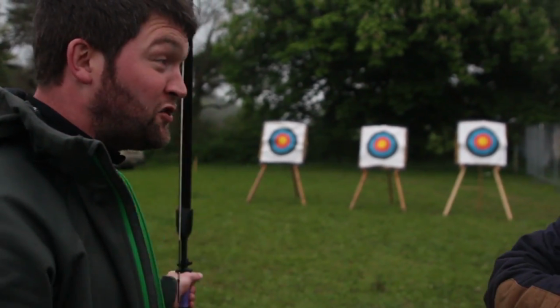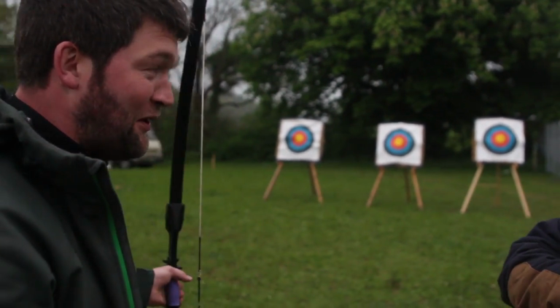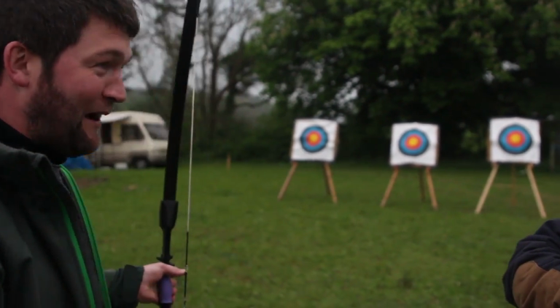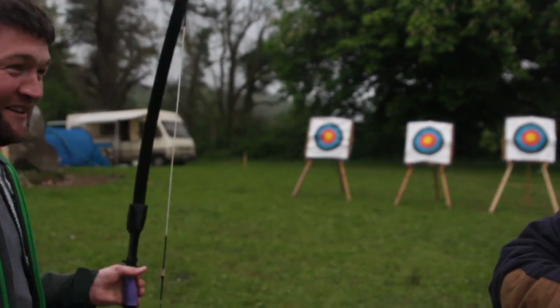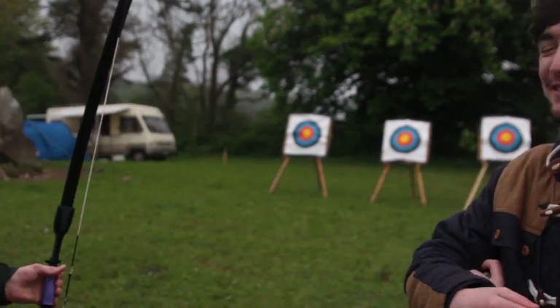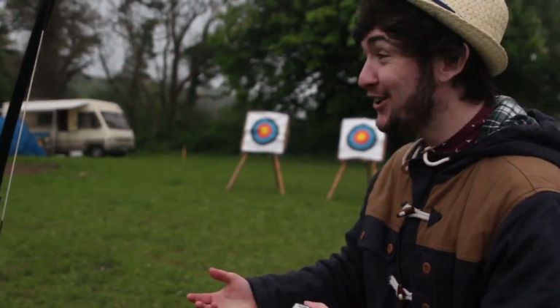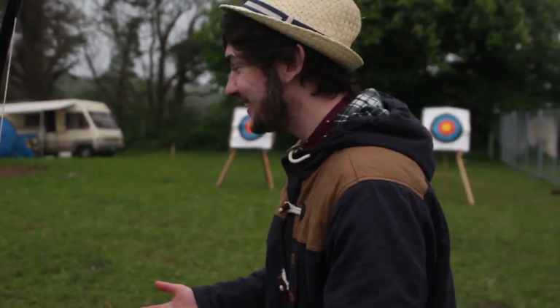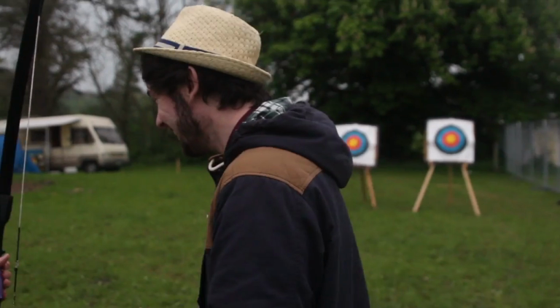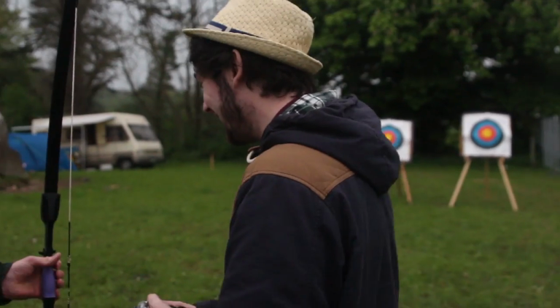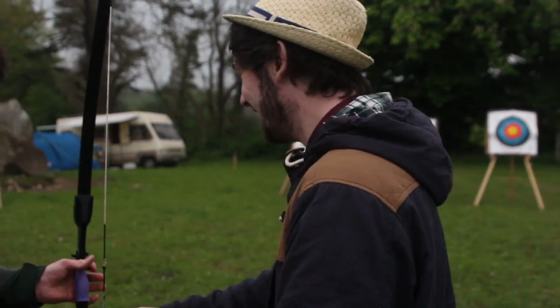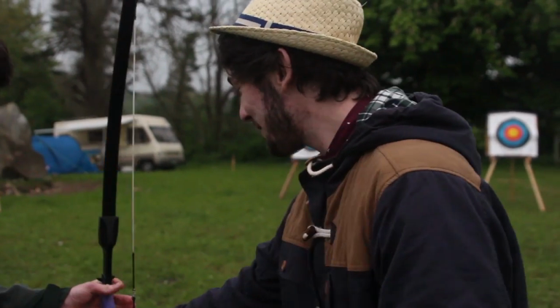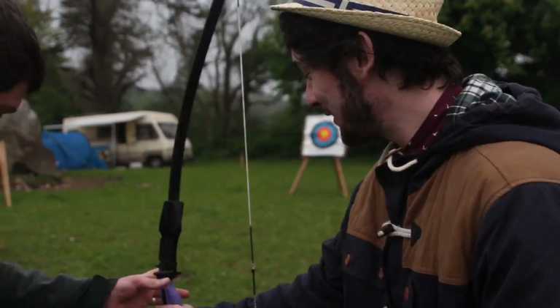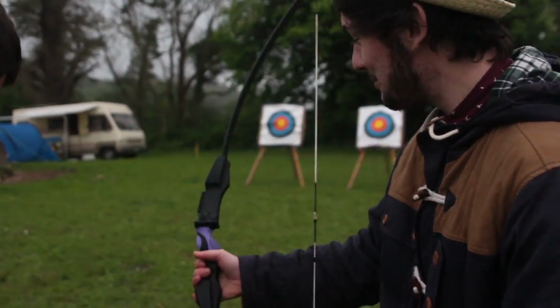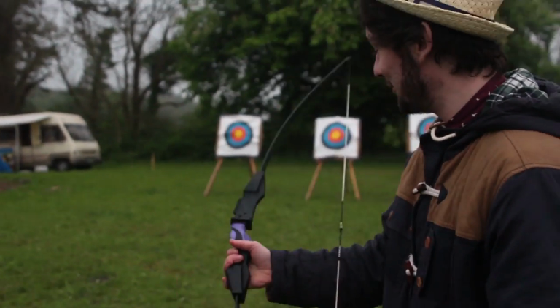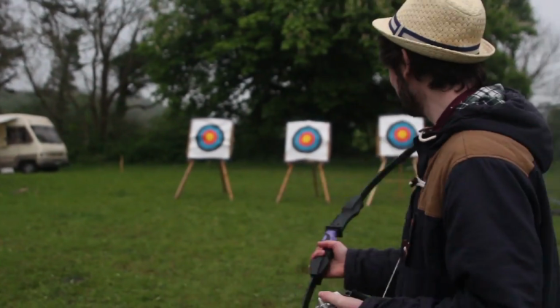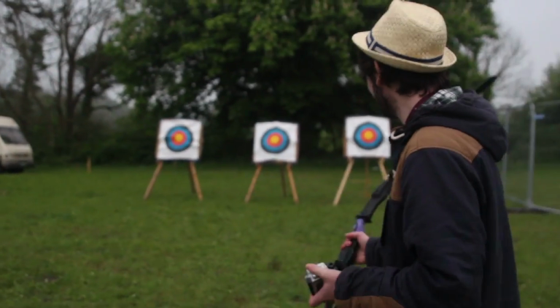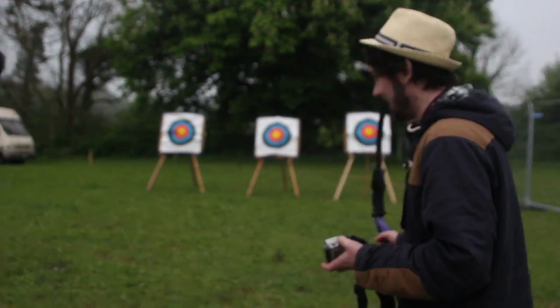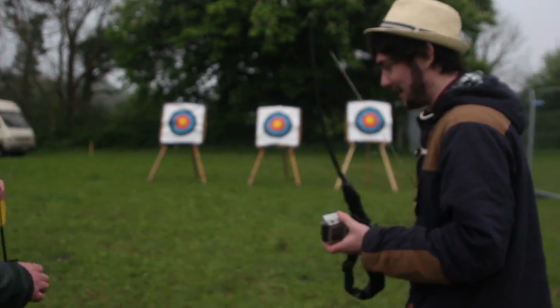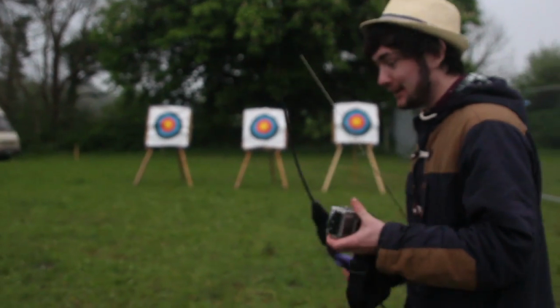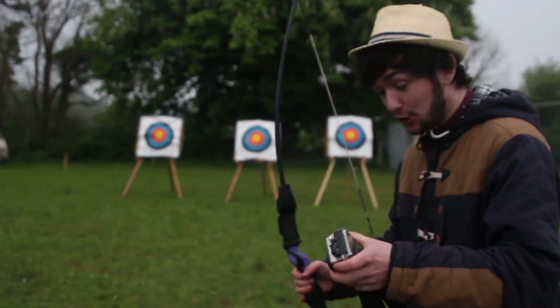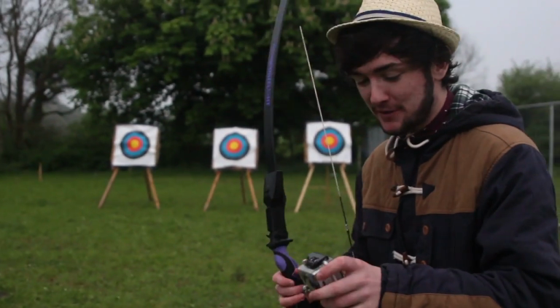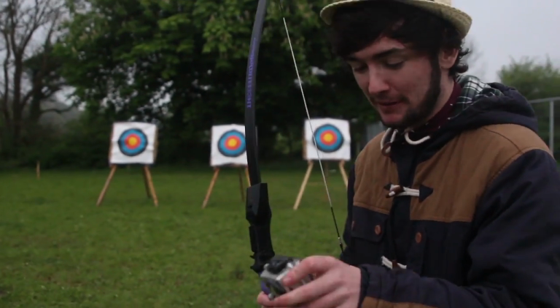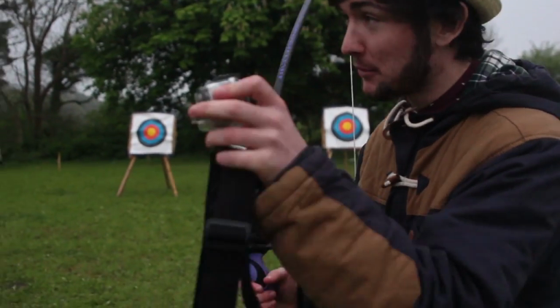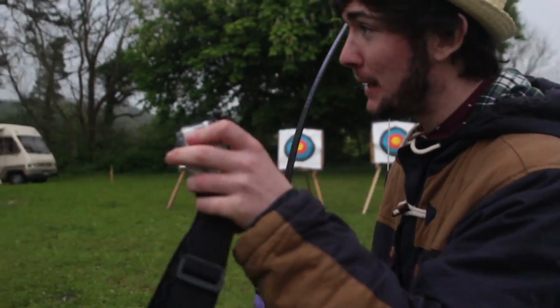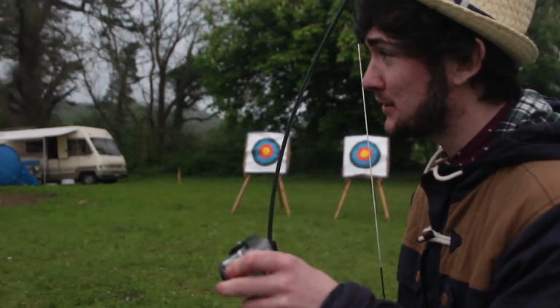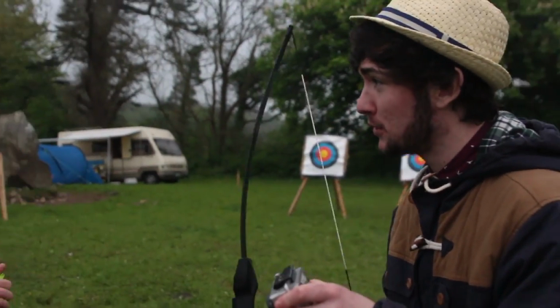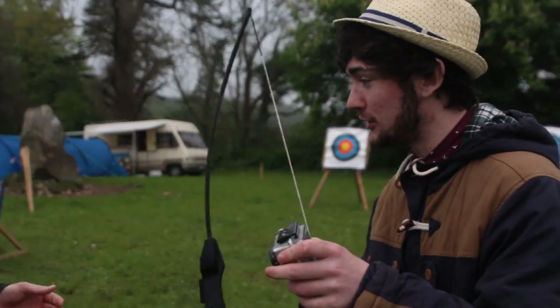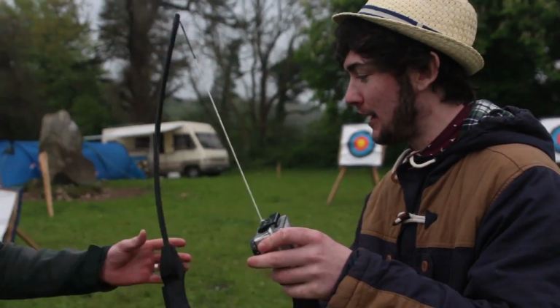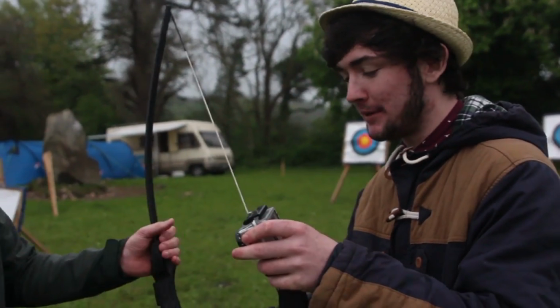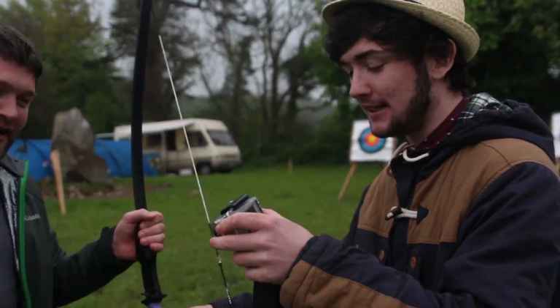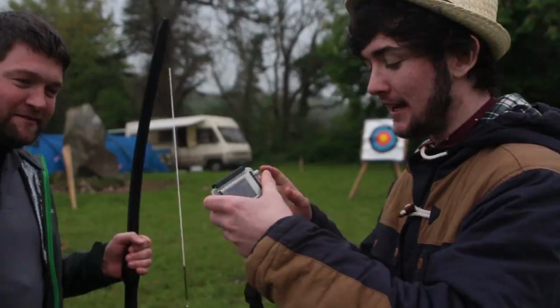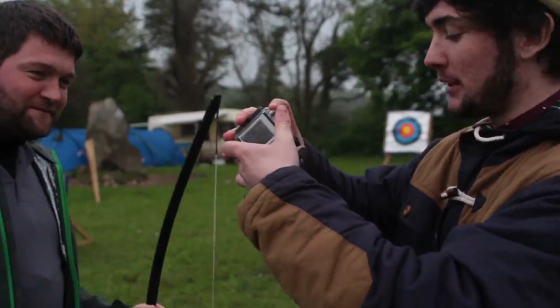Shouldn't be too bad. He didn't even look at it! Shouldn't be too bad — you're like bloody Robin Hood!